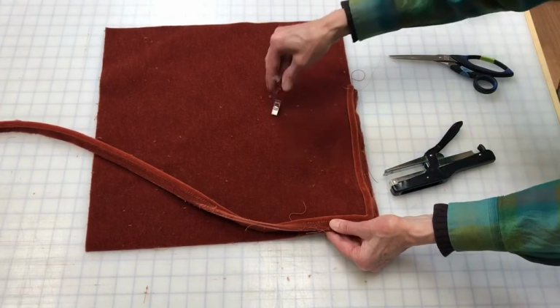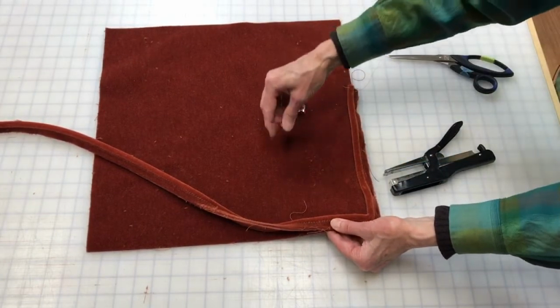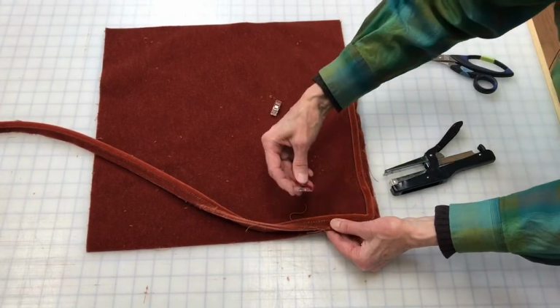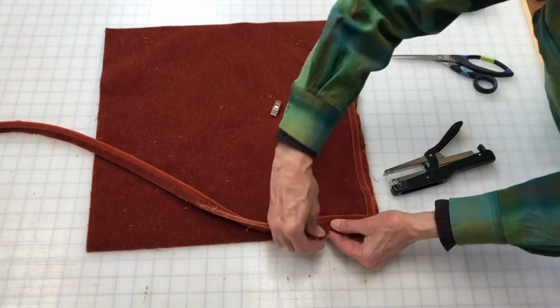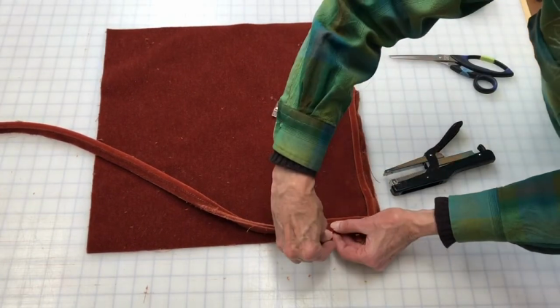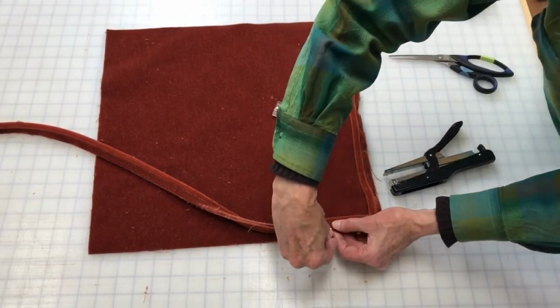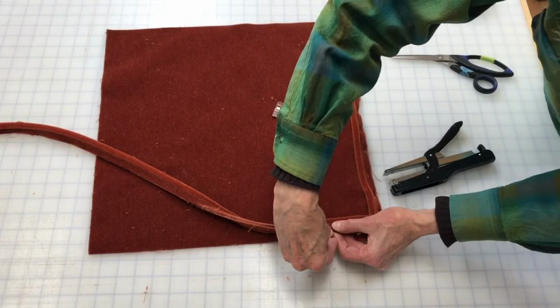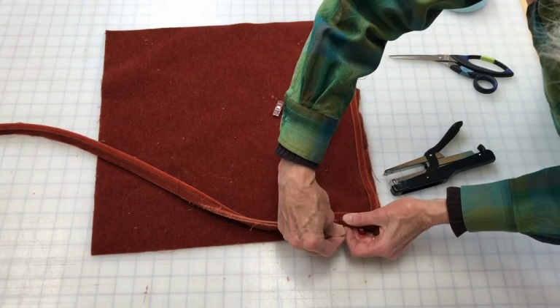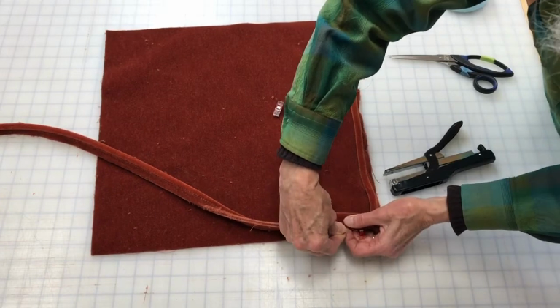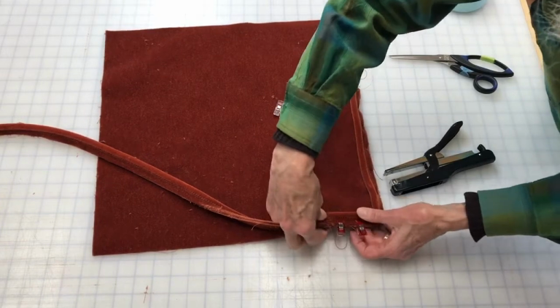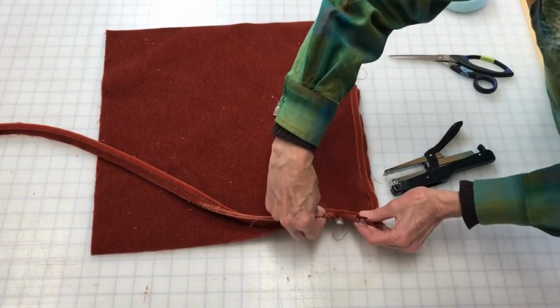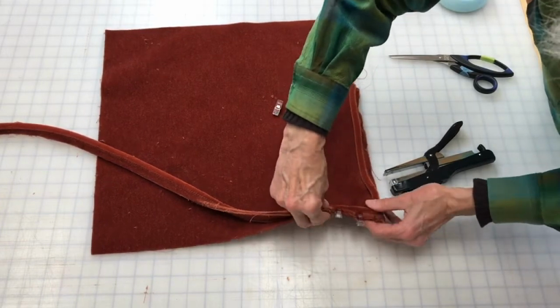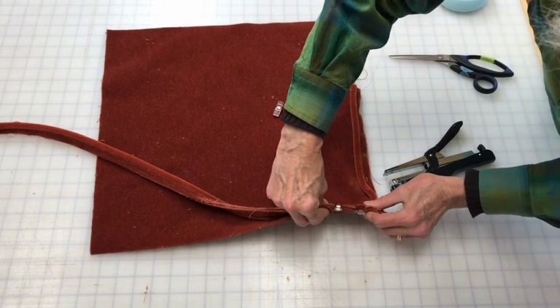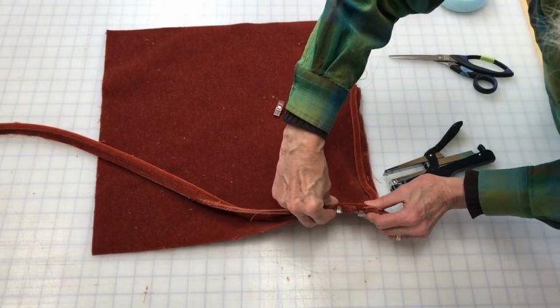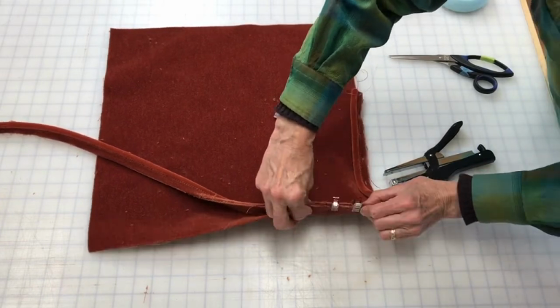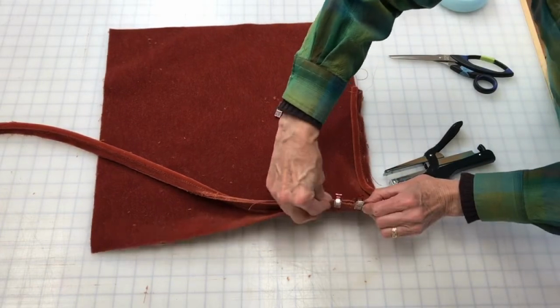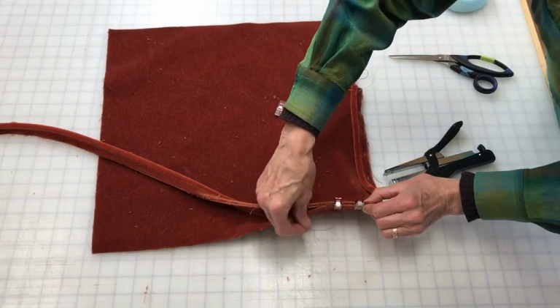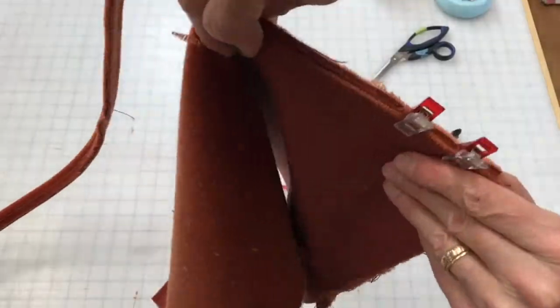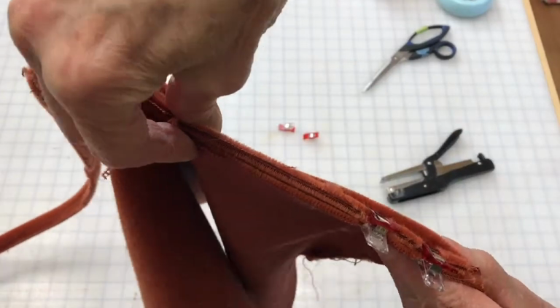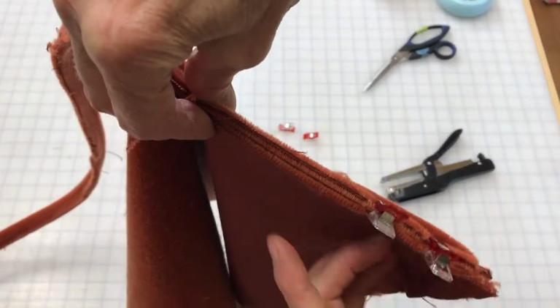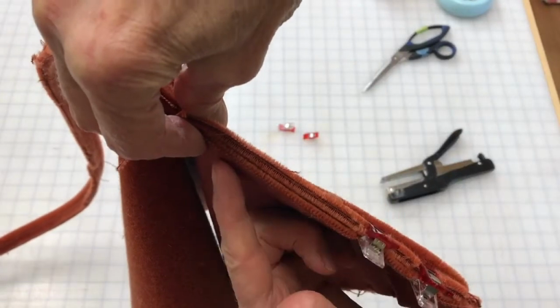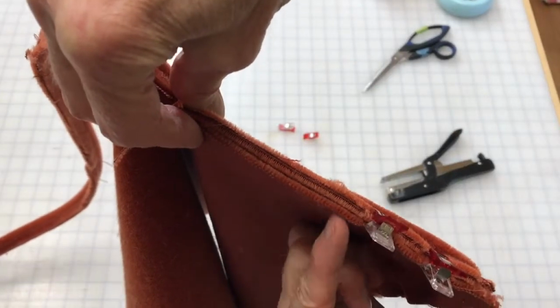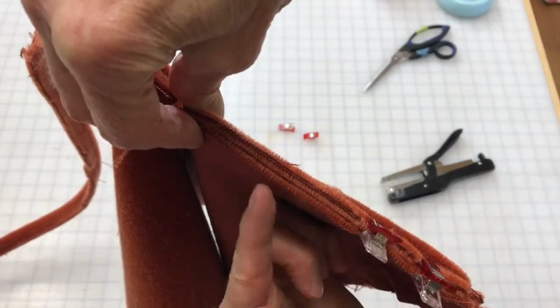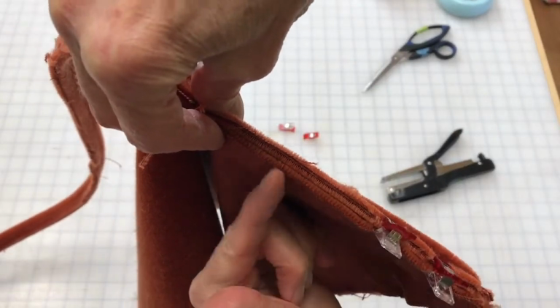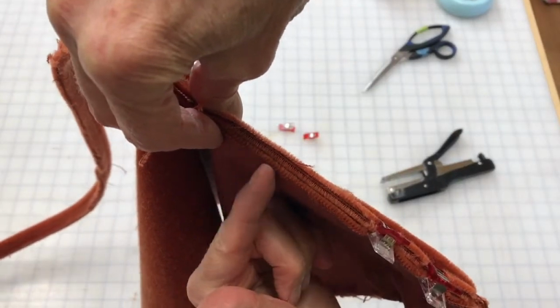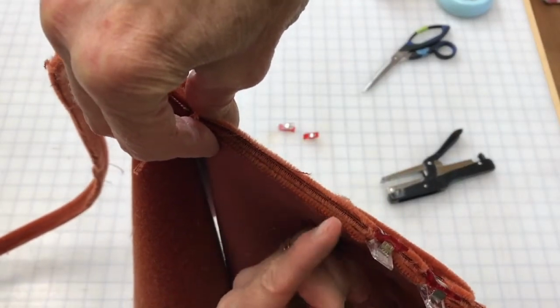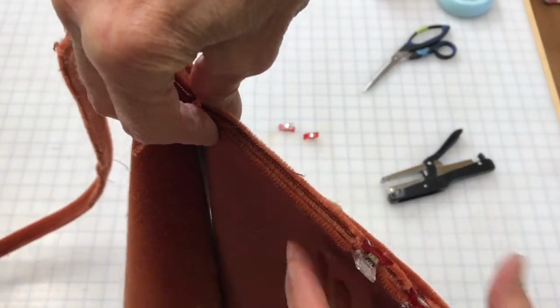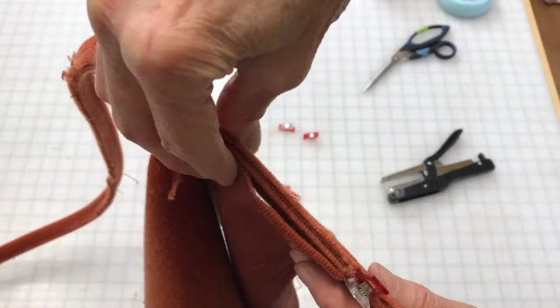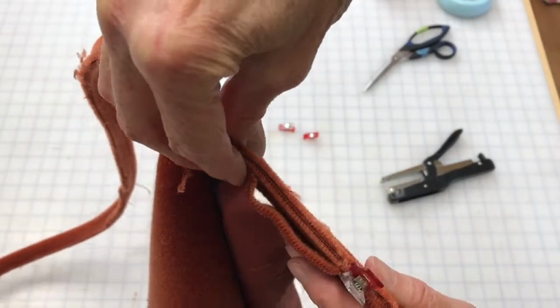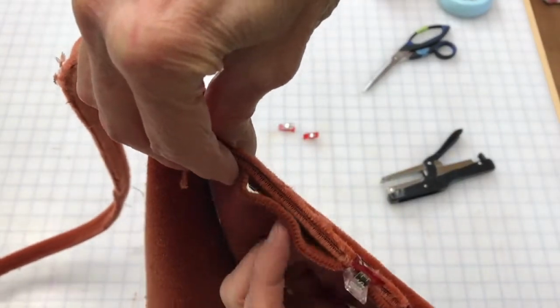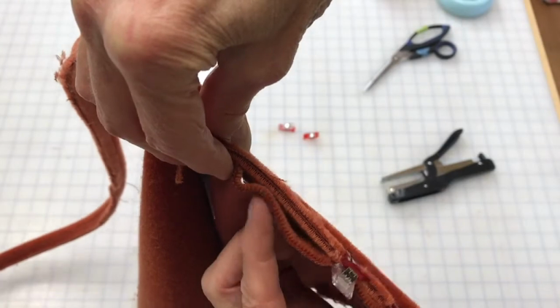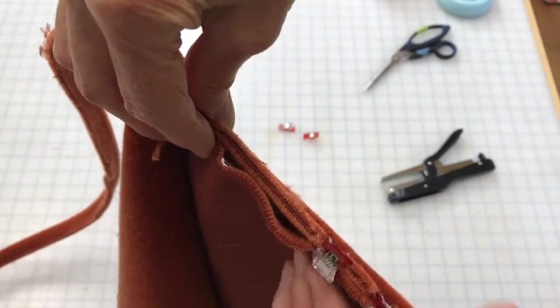I absolutely love these clips because they really don't budge. You want to make sure that all your layers are taut — nice and snug, not getting any wrinkles in it.